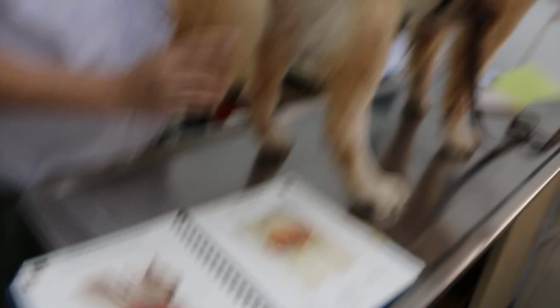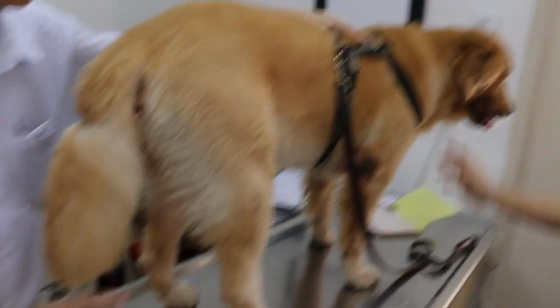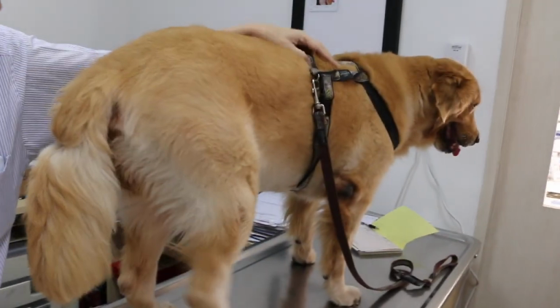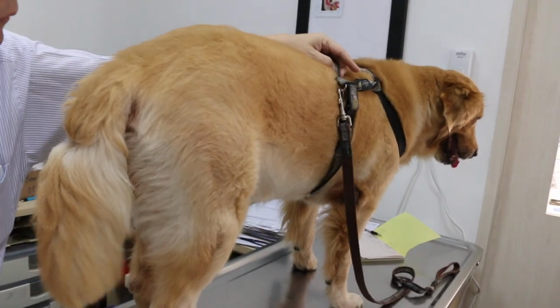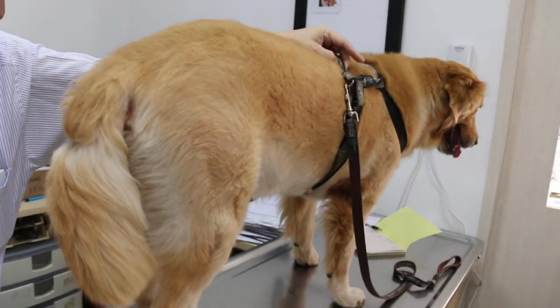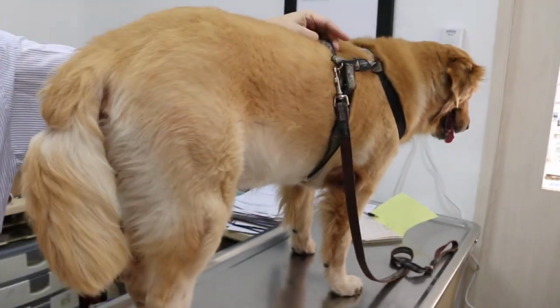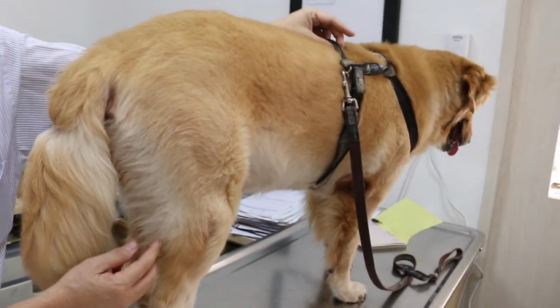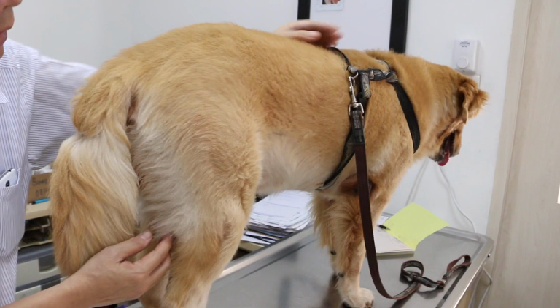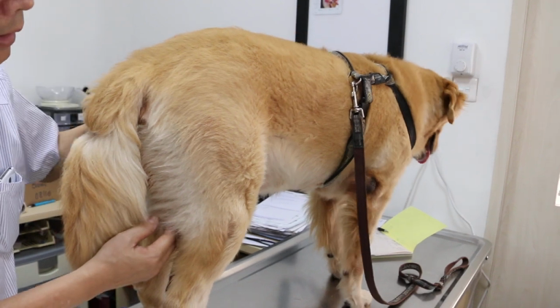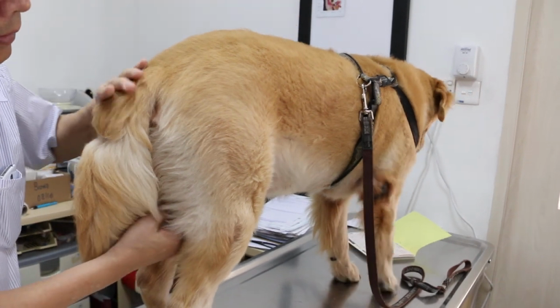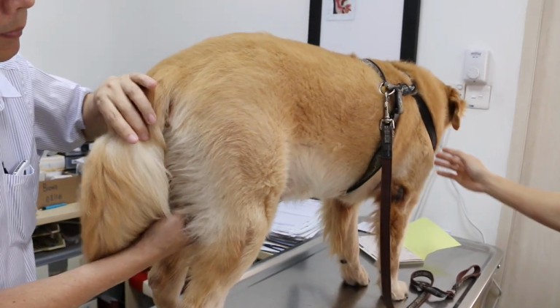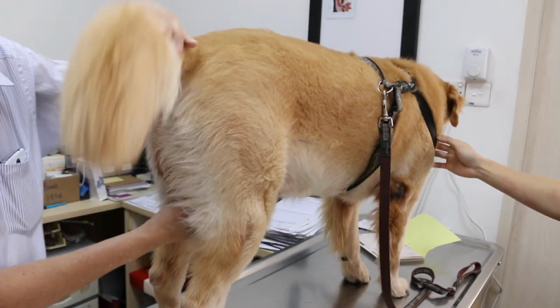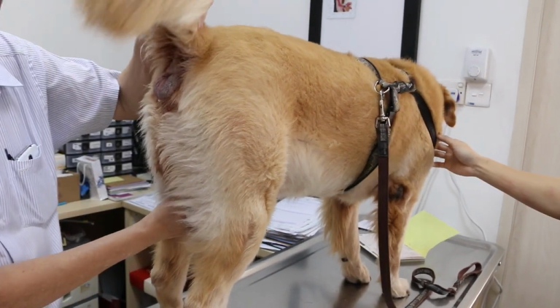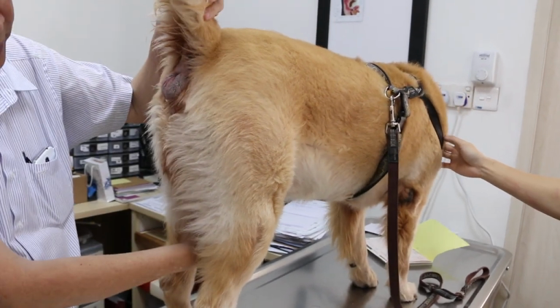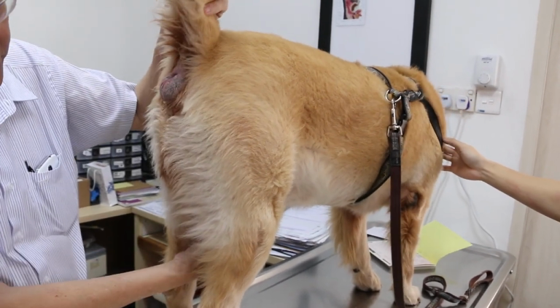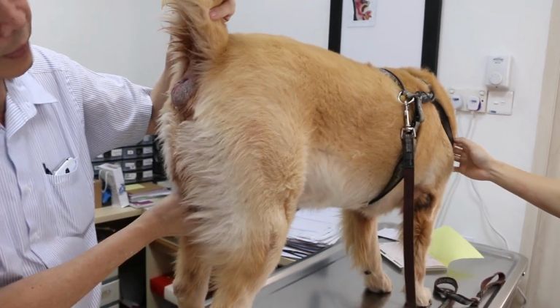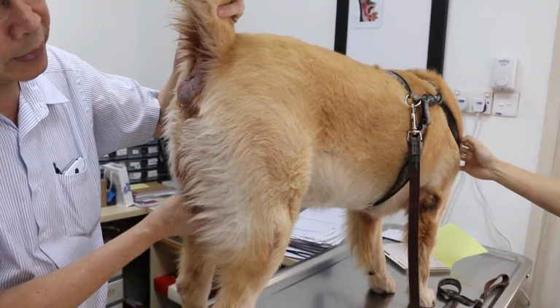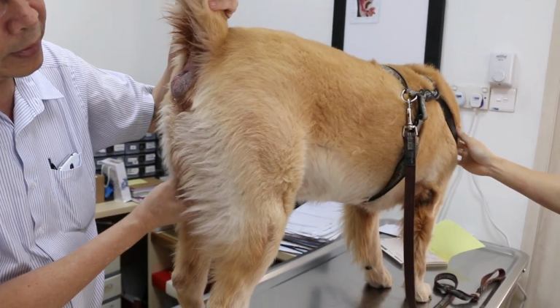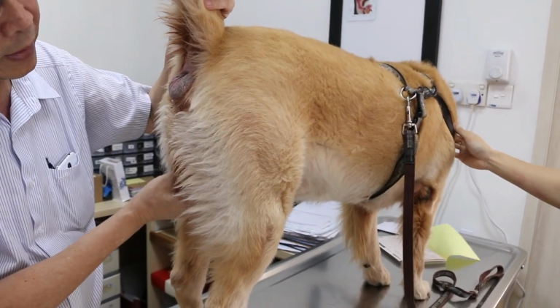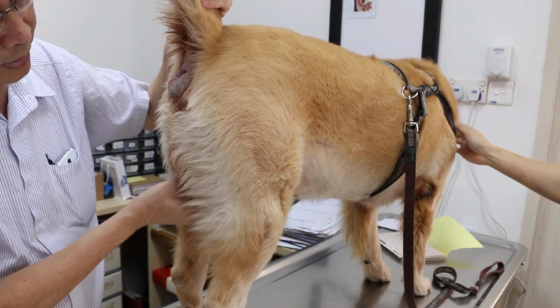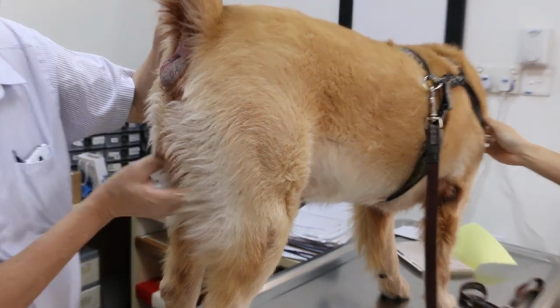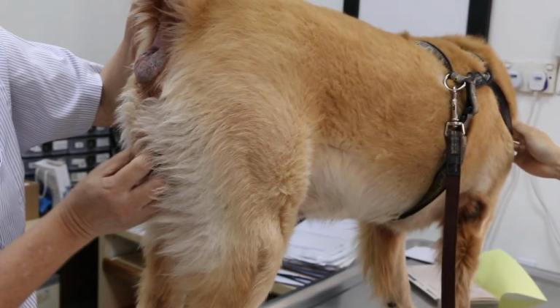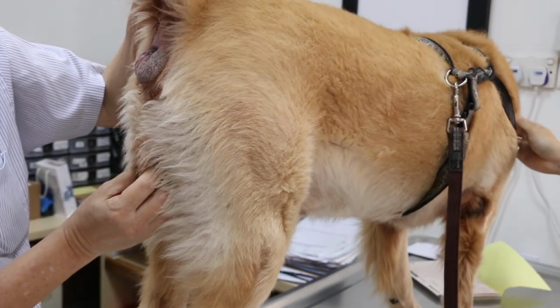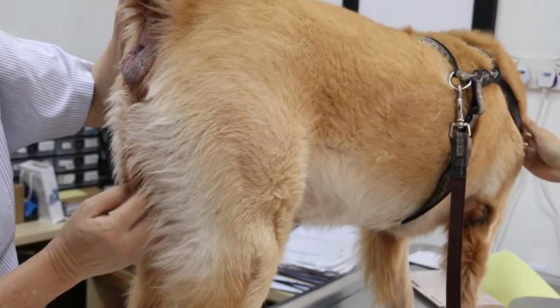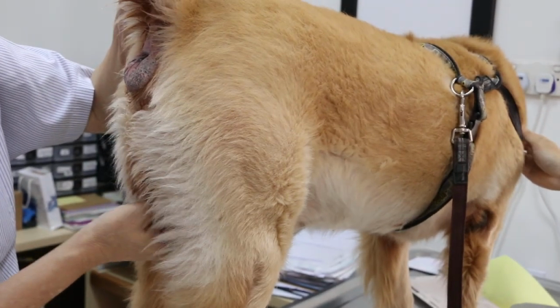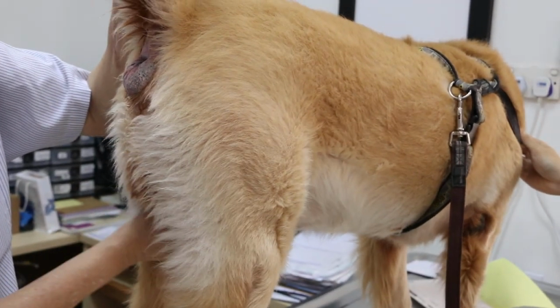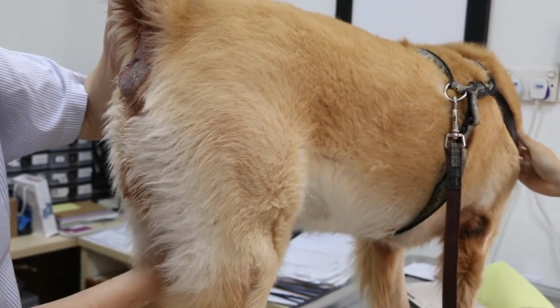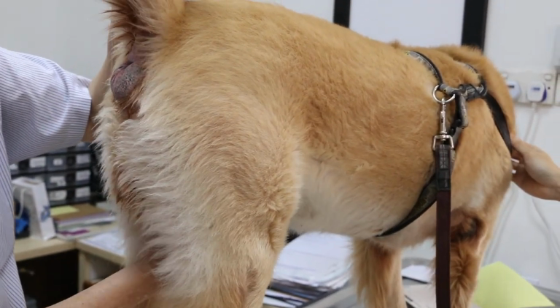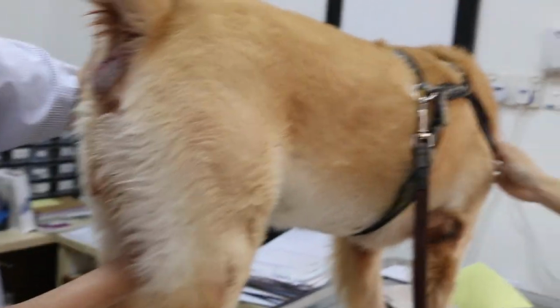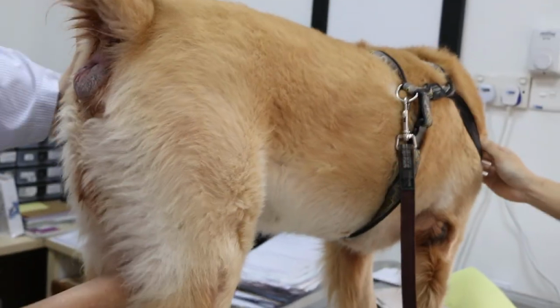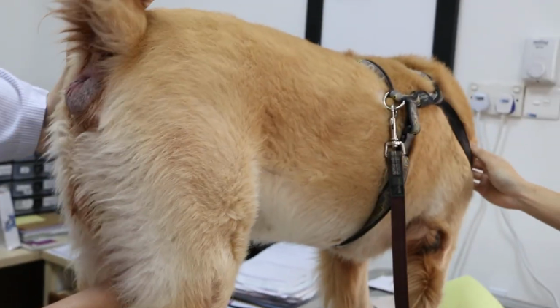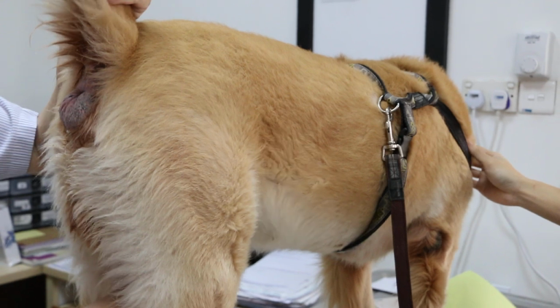This dog is a male, 8 years plus, not sterilized. You're sure? Yeah, undescended testicles. So undescended testicles — two of them?